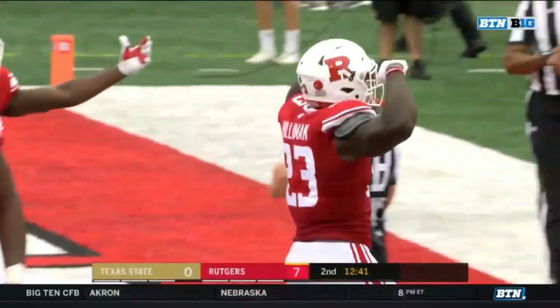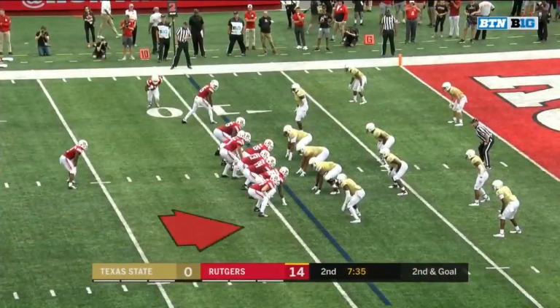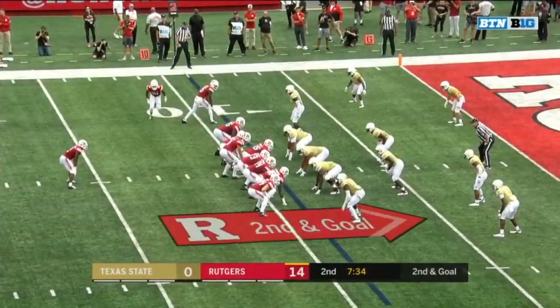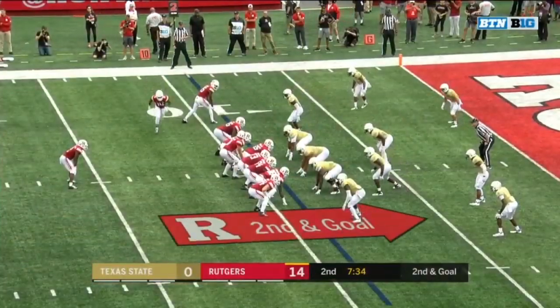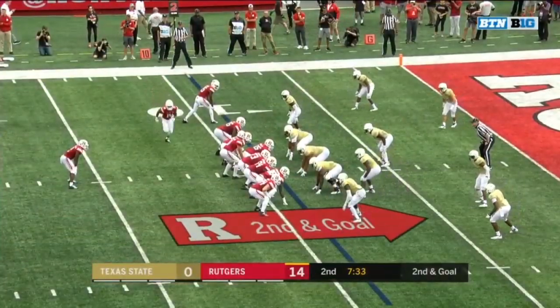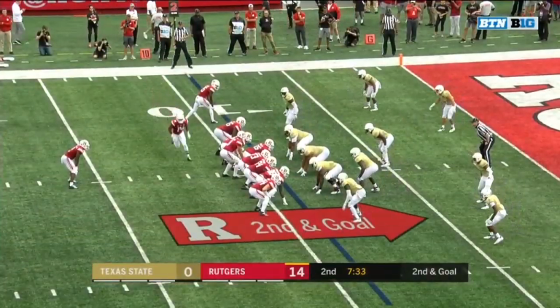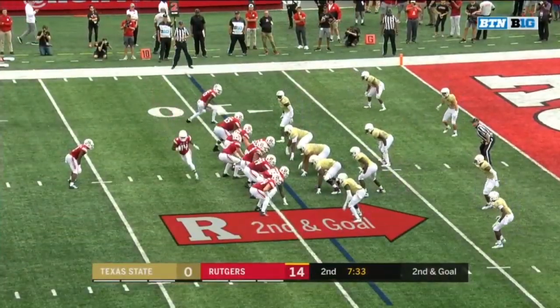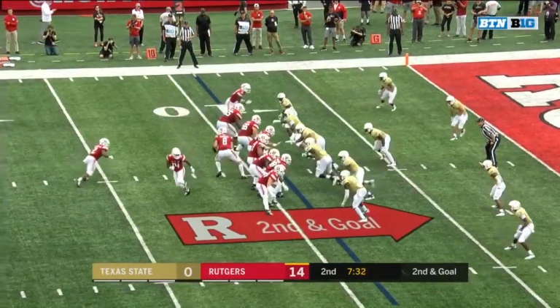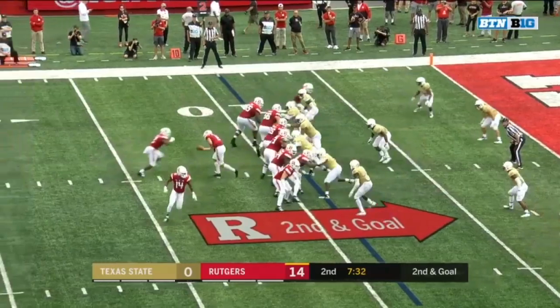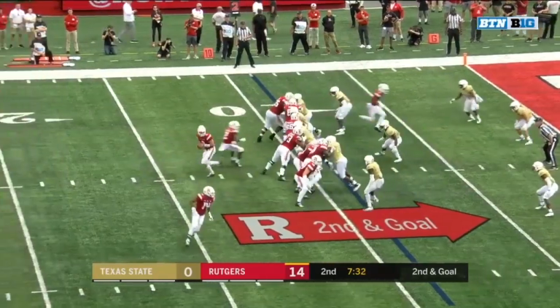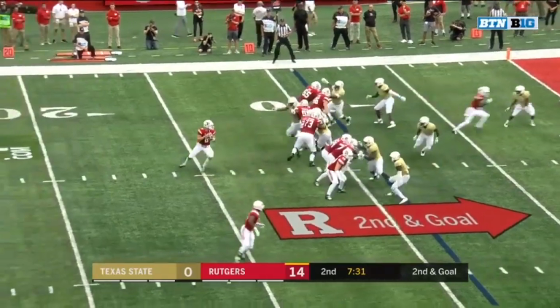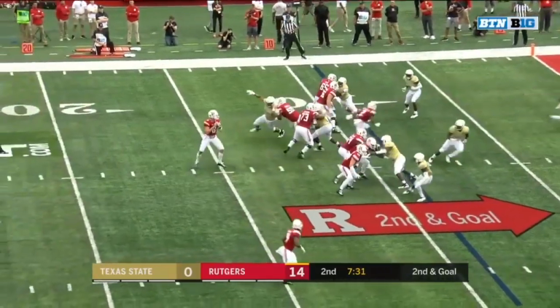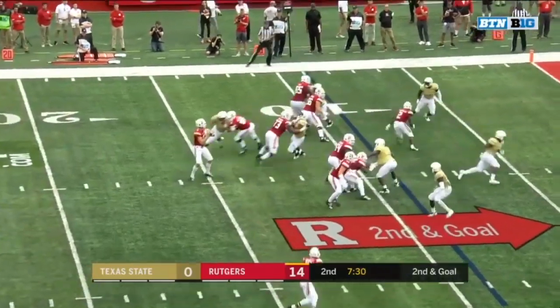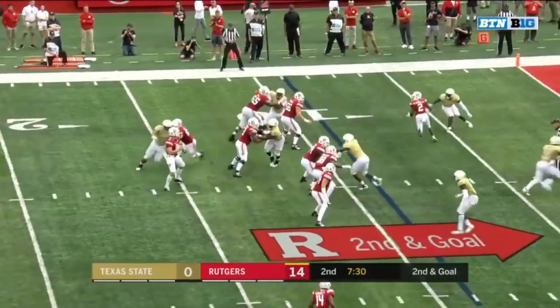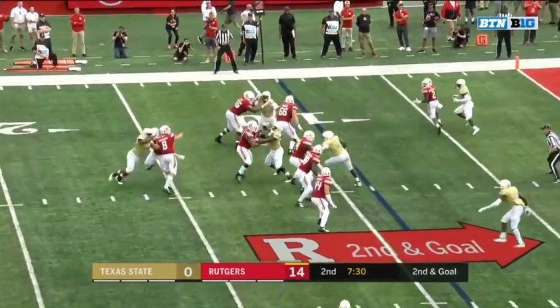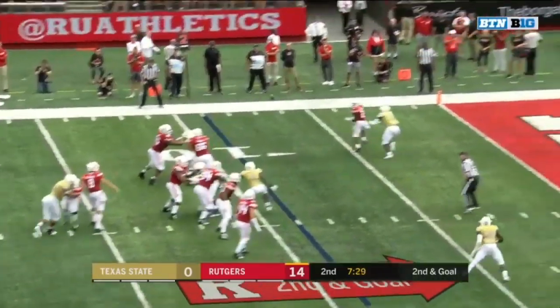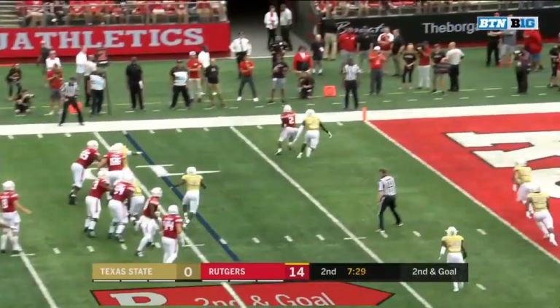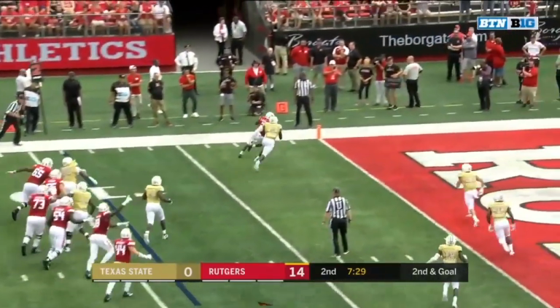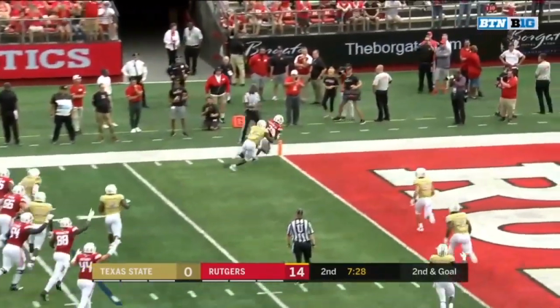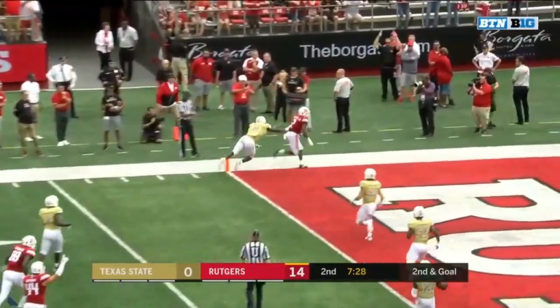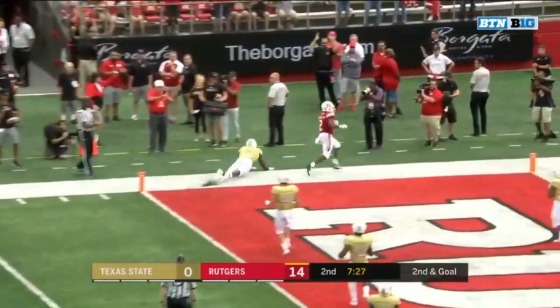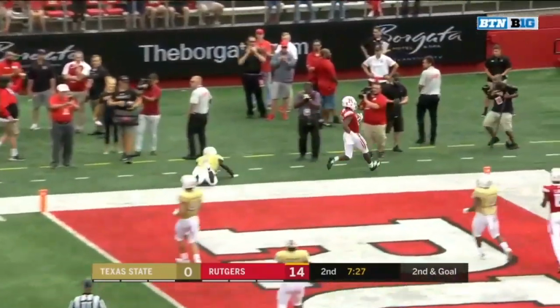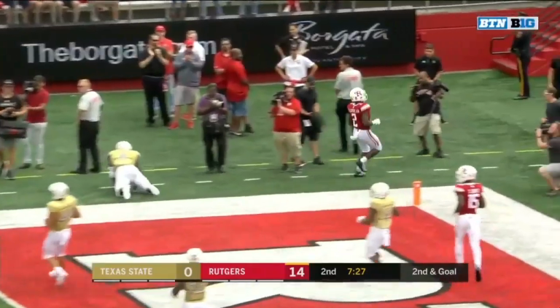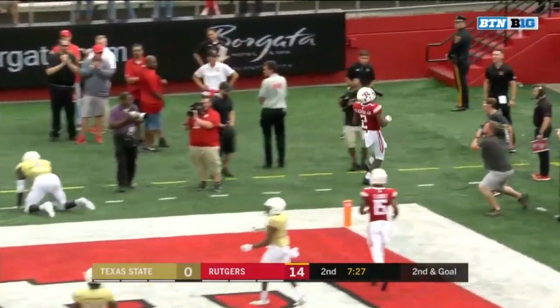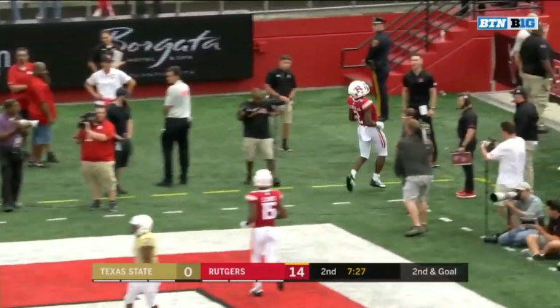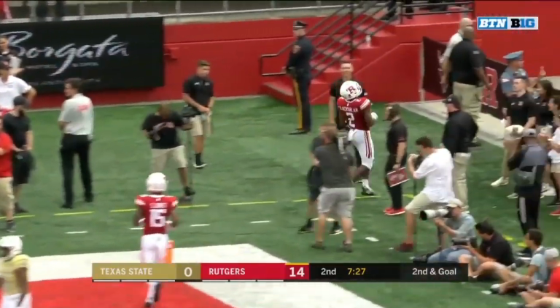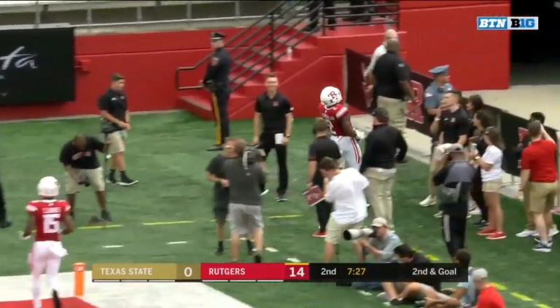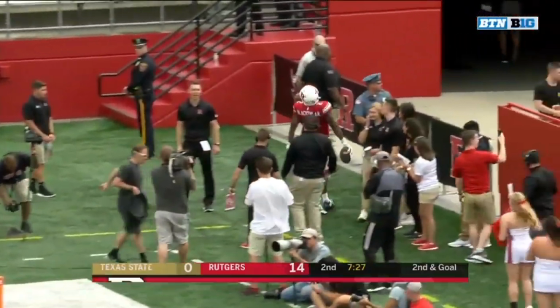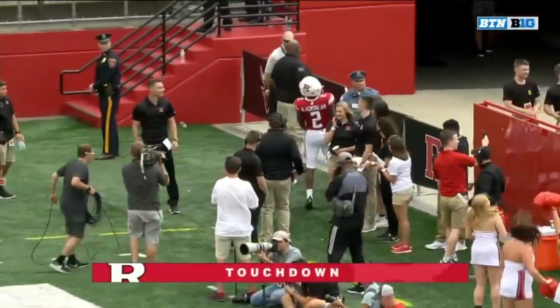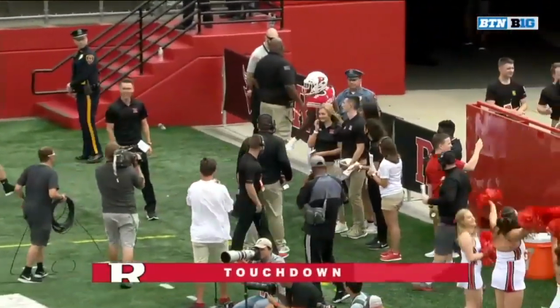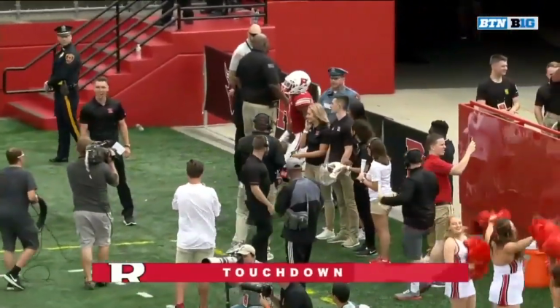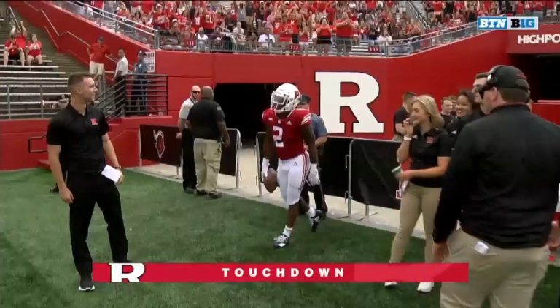It looked like they had two tight ends to the left. Play action. Sikowsky finds Blackshear, who finds the end zone for the second time. Rutgers up three scores.